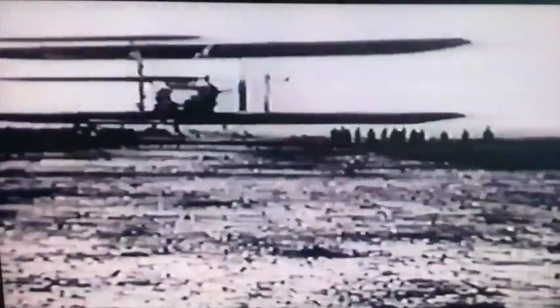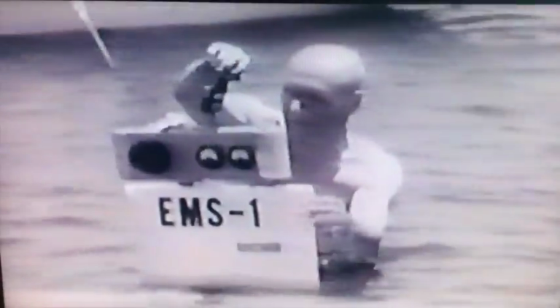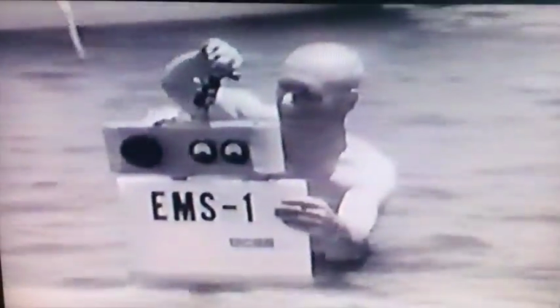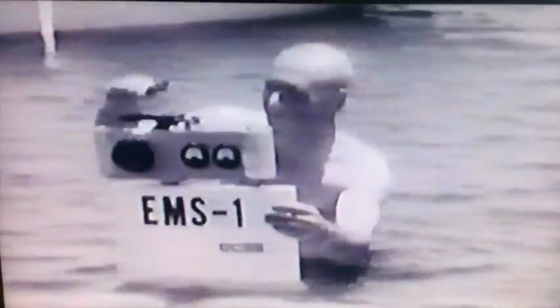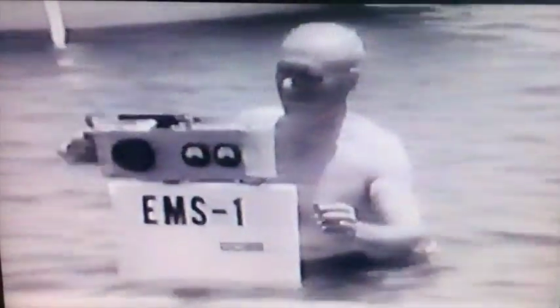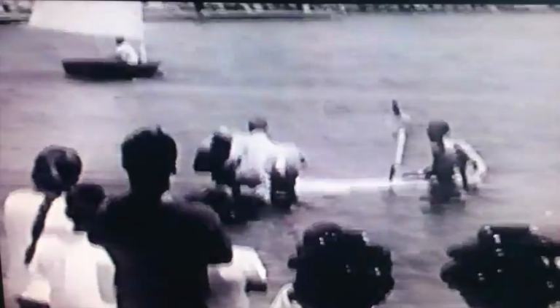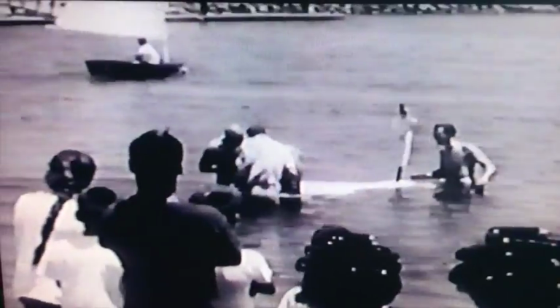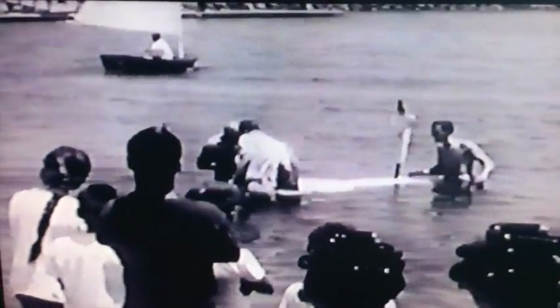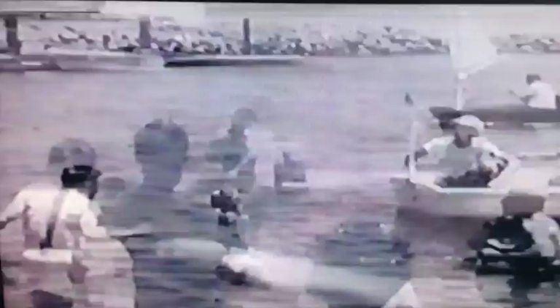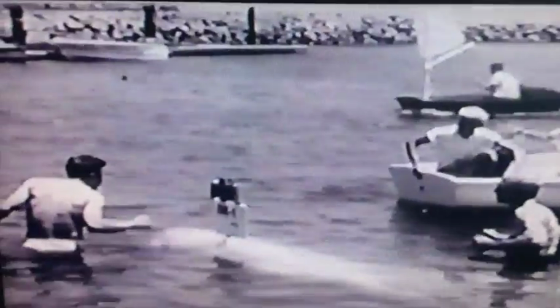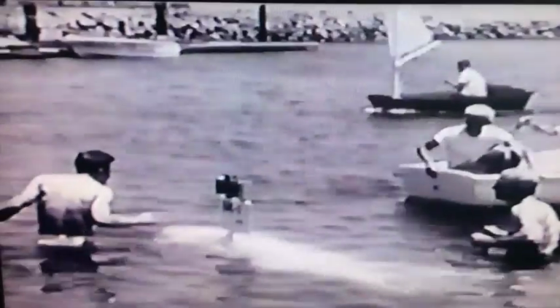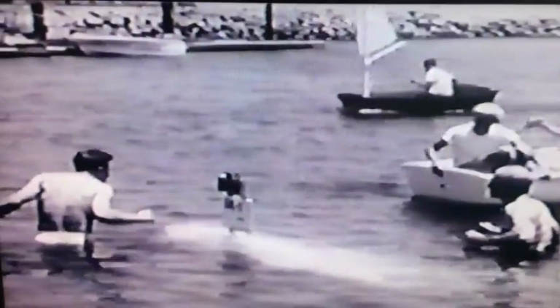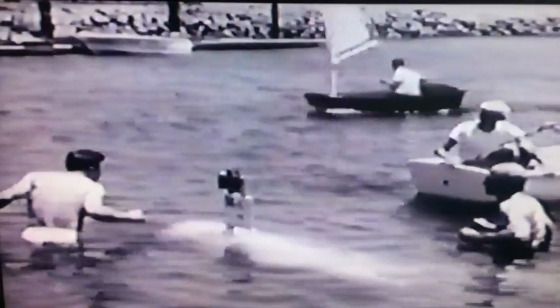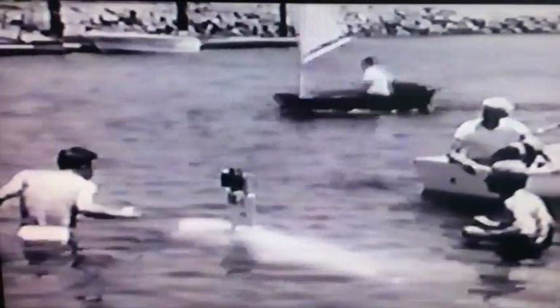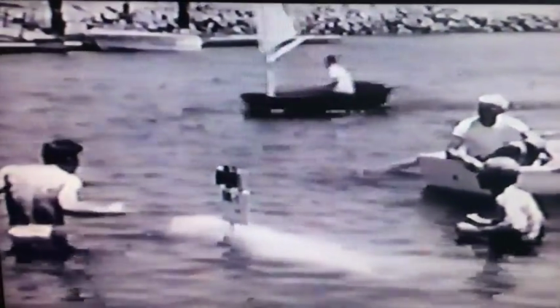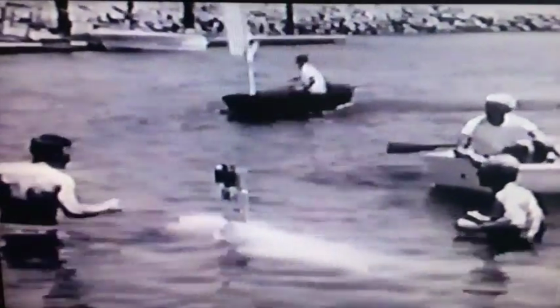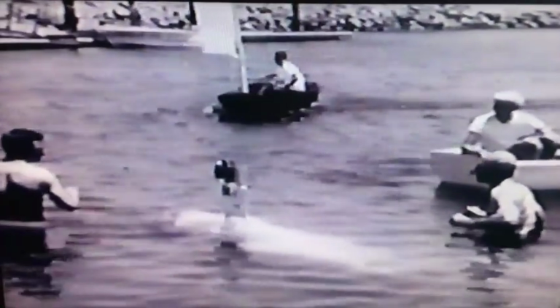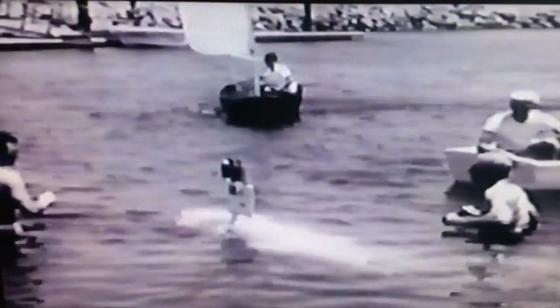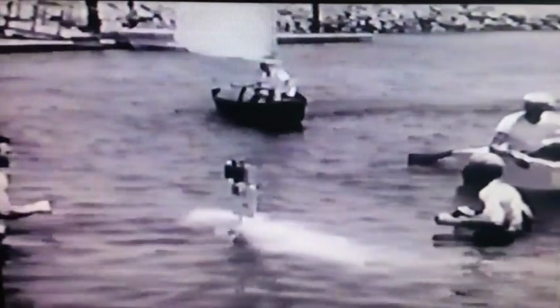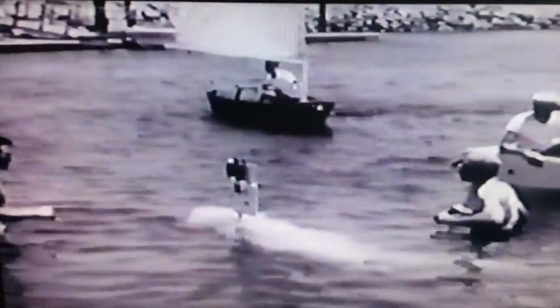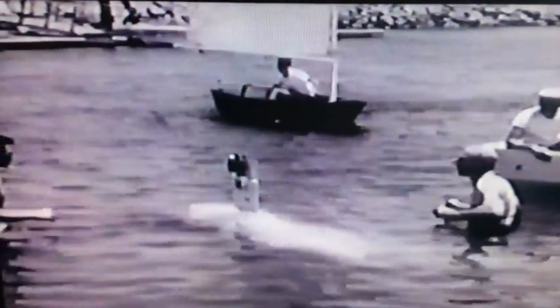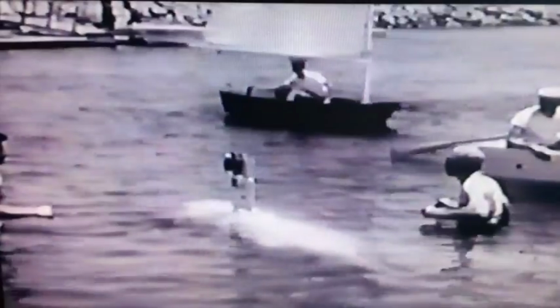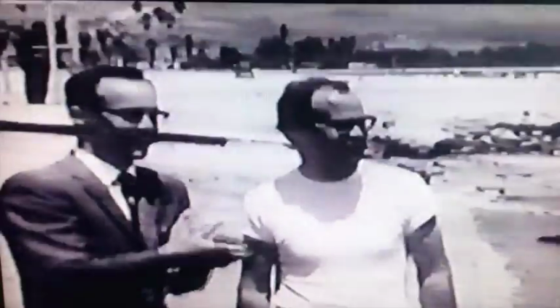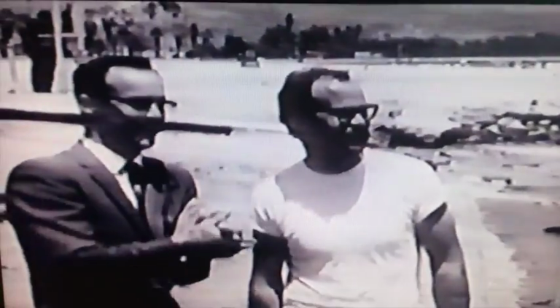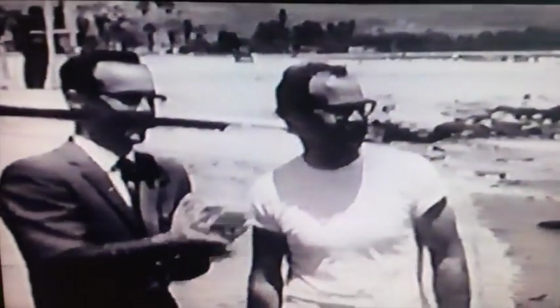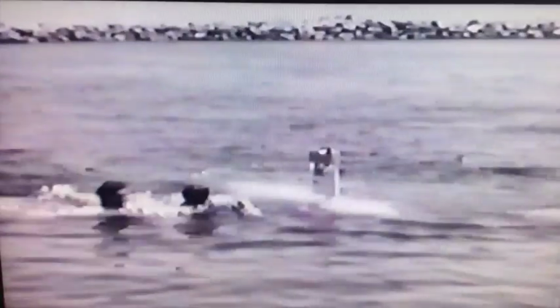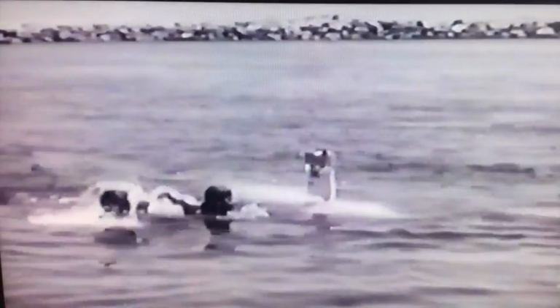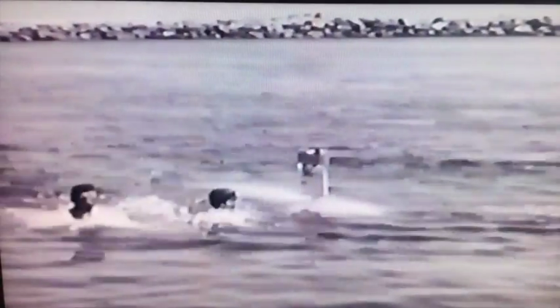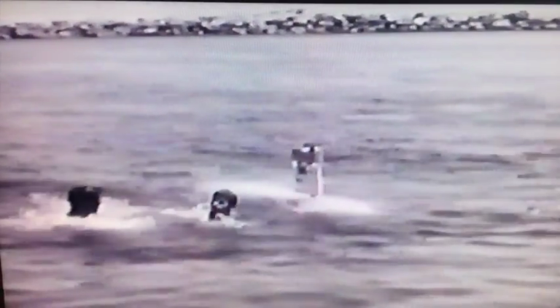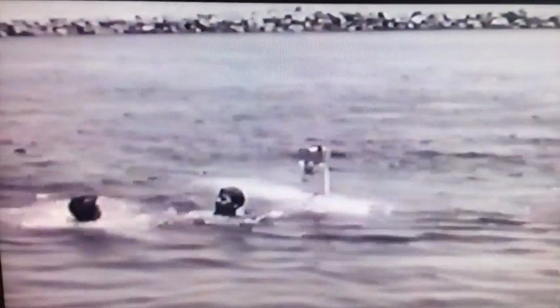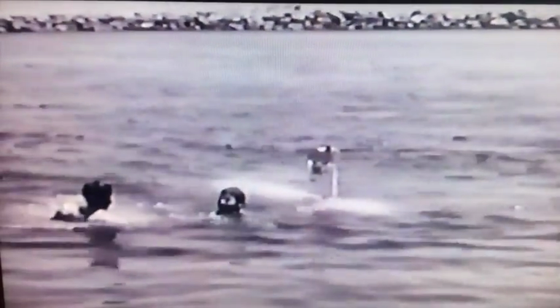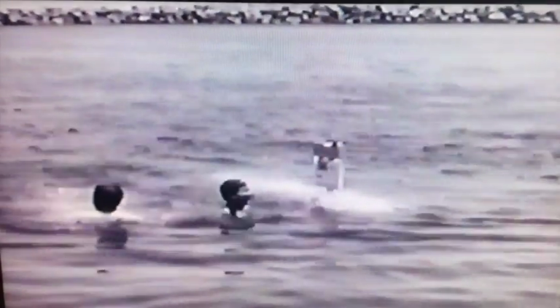It clearly demonstrates the potential for magnetic propulsion. This electromagnetic submarine moves through the water as a result of electromagnetic forces. It has absolutely no moving parts.